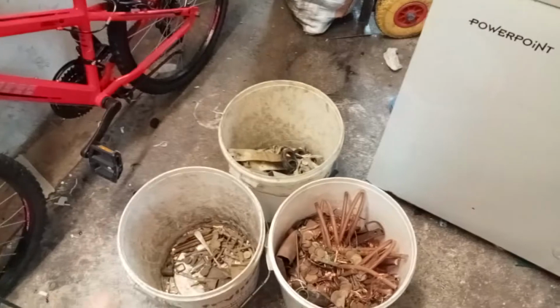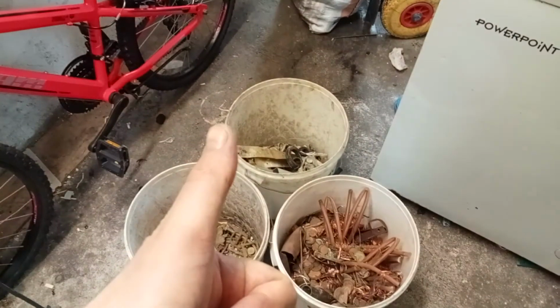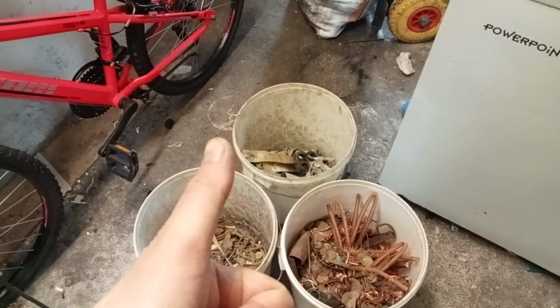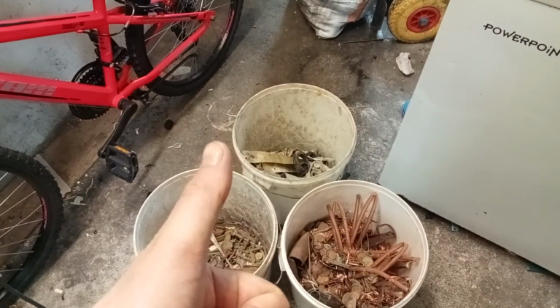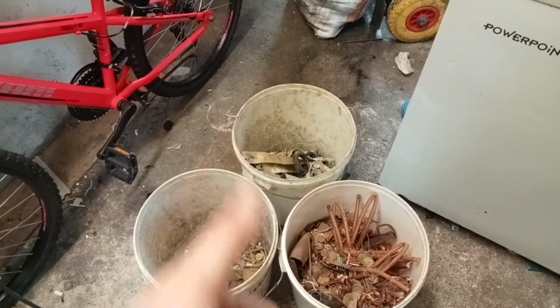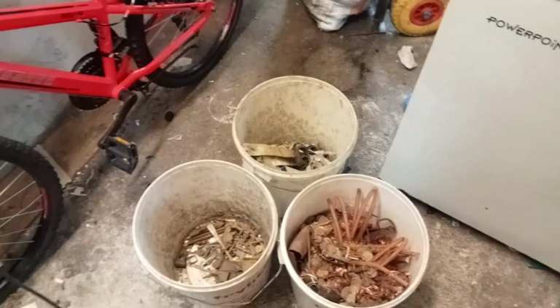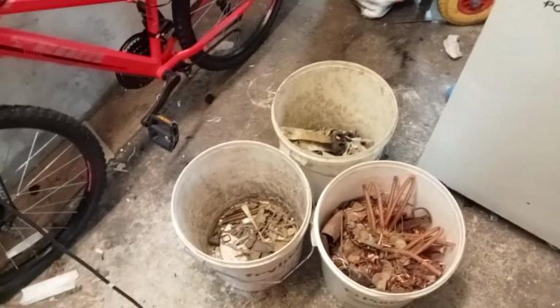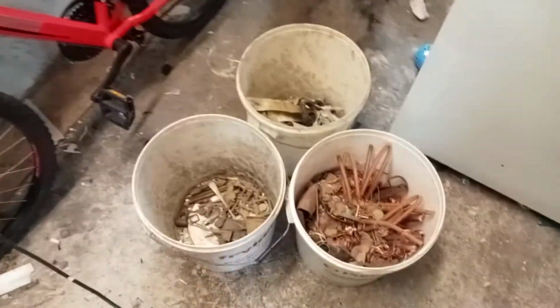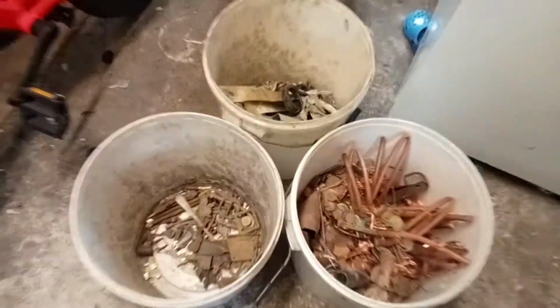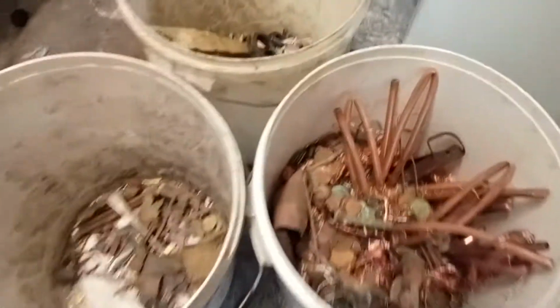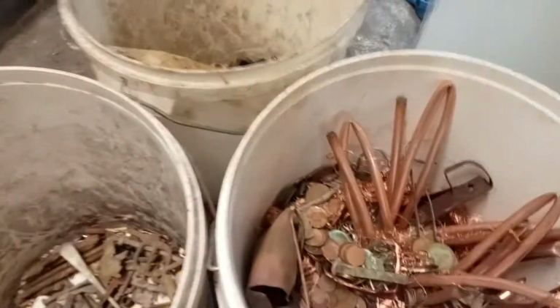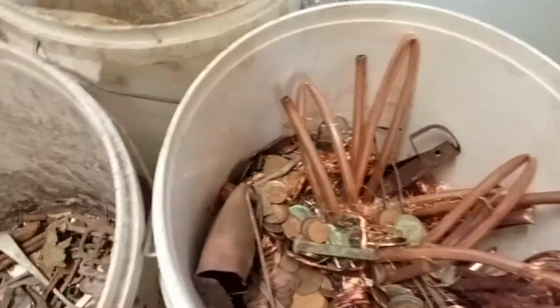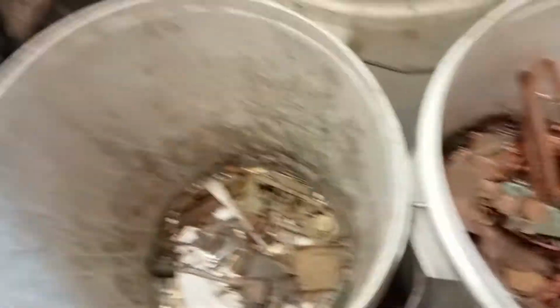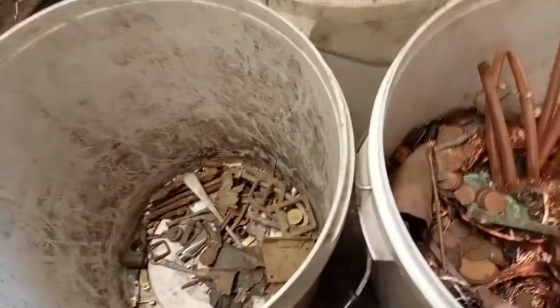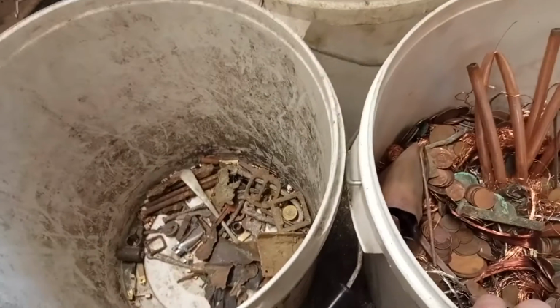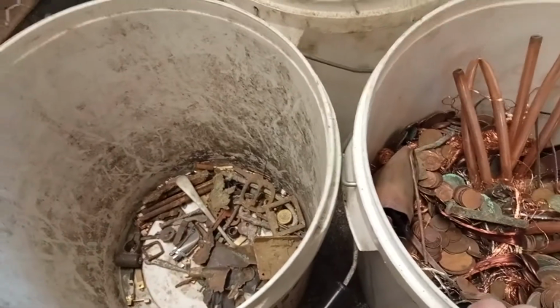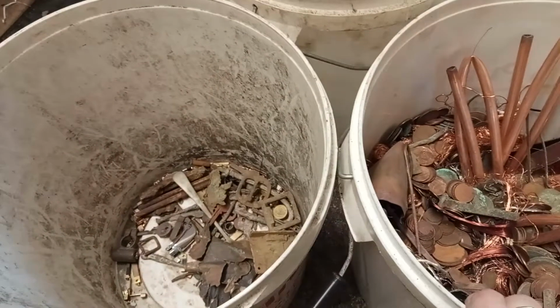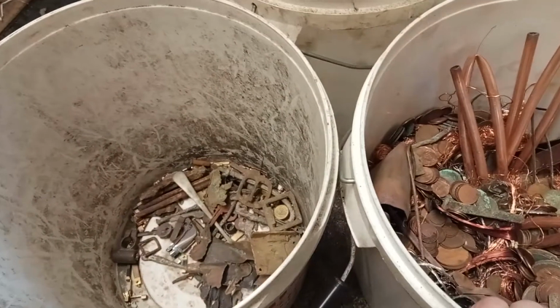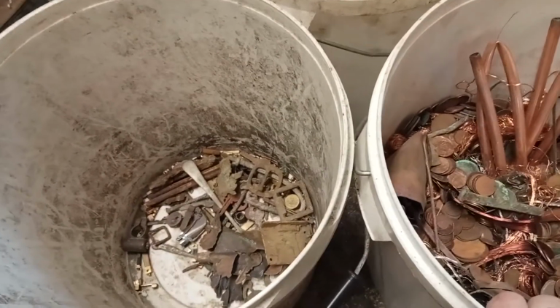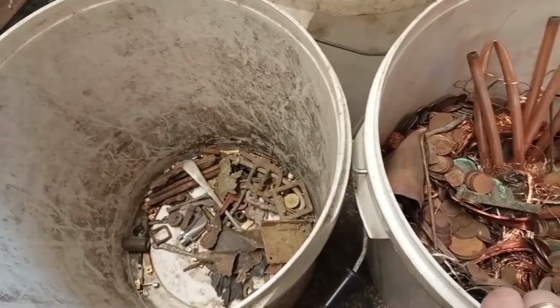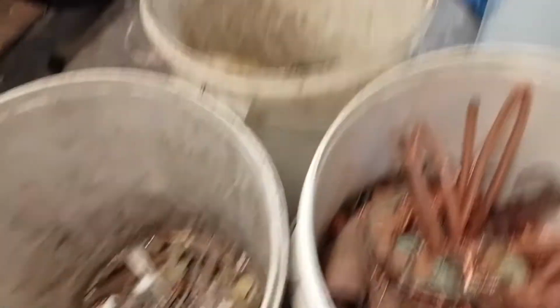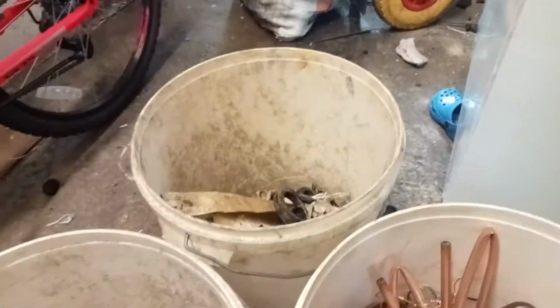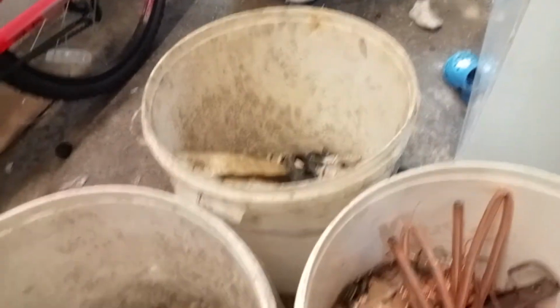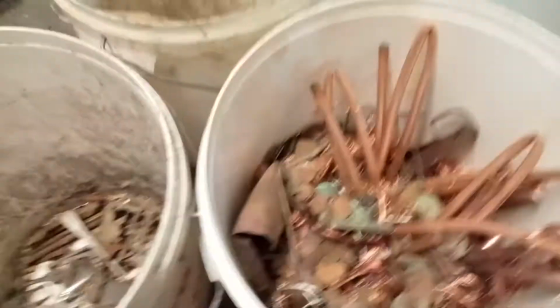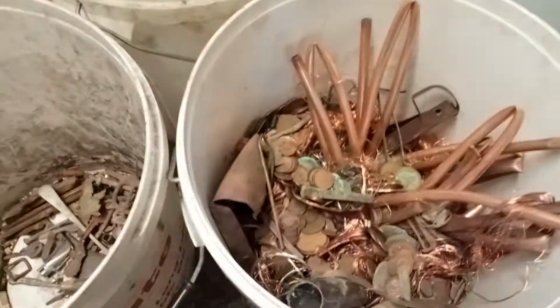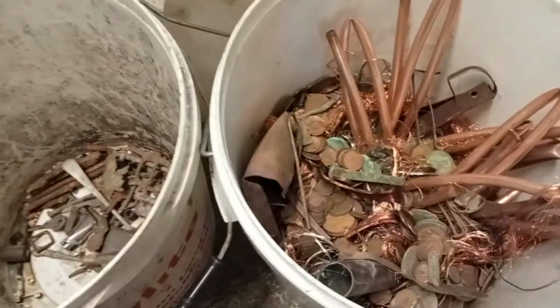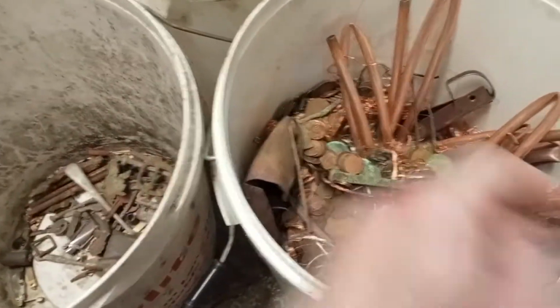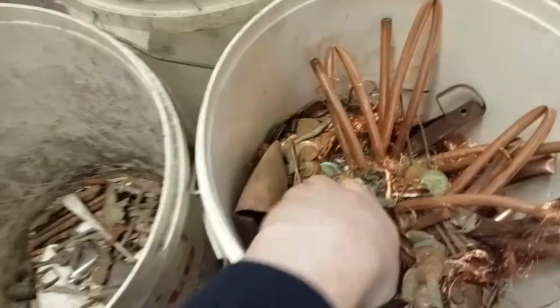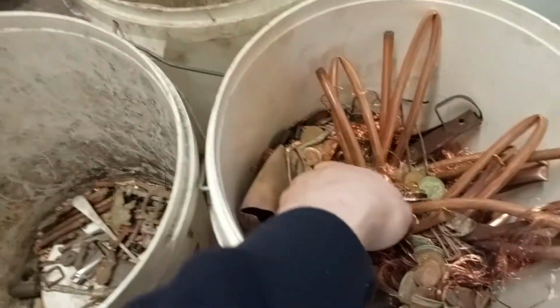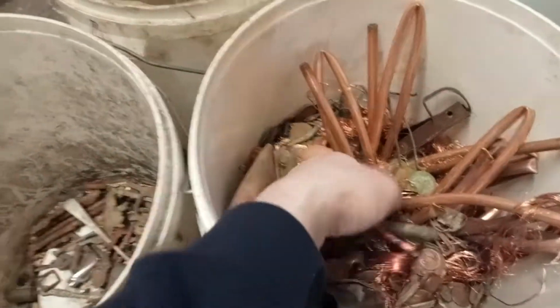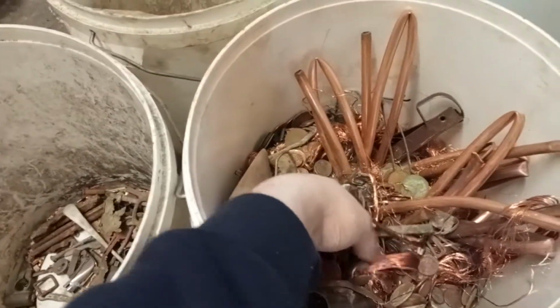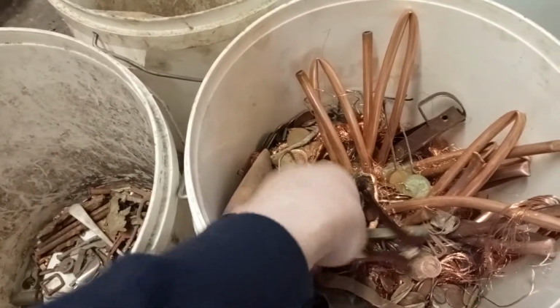Hey guys, Popscrap here. Hope we've all been keeping well. Sorry for the lack of videos — I've been busy scrapping and cleaning out my metal detecting finds for scrap, and as you can see here there's a lot.